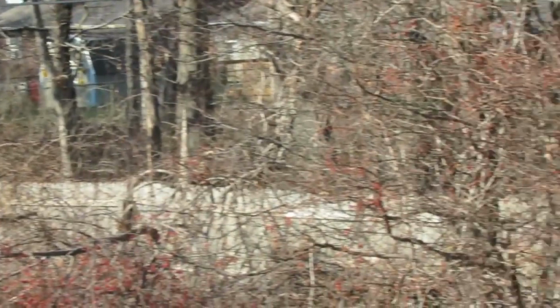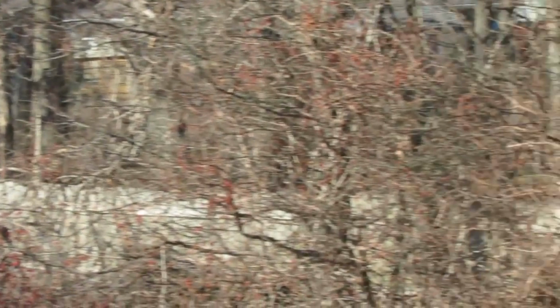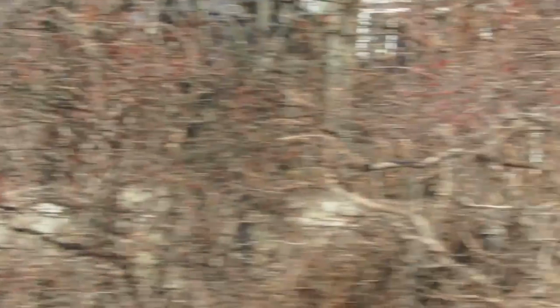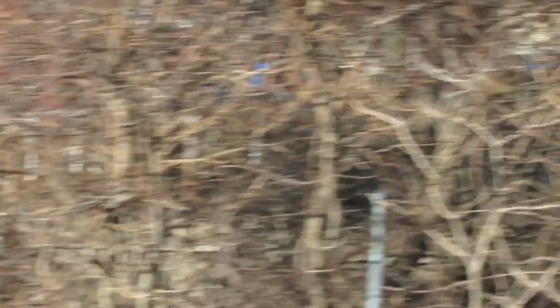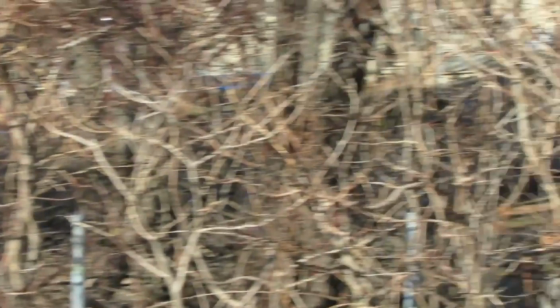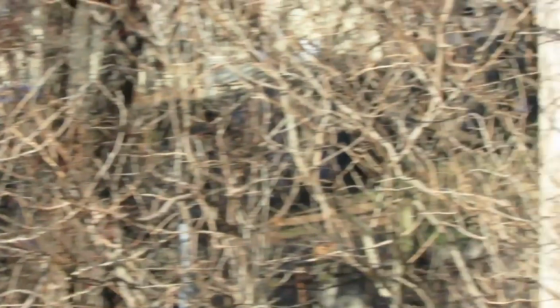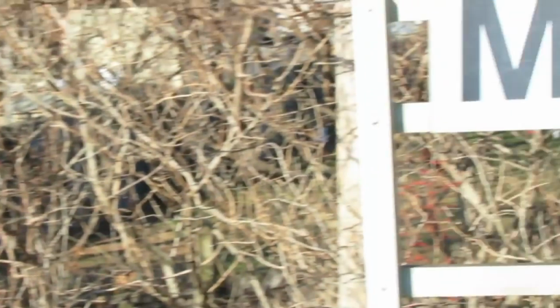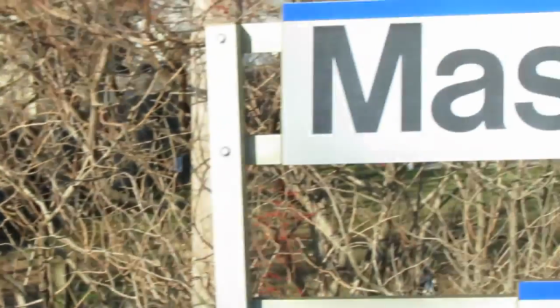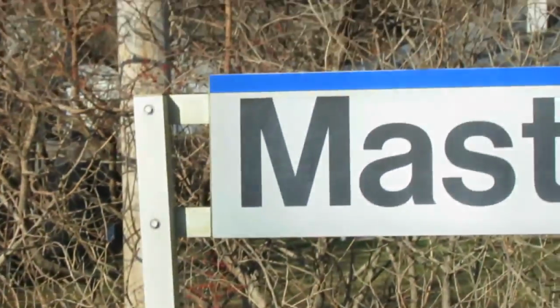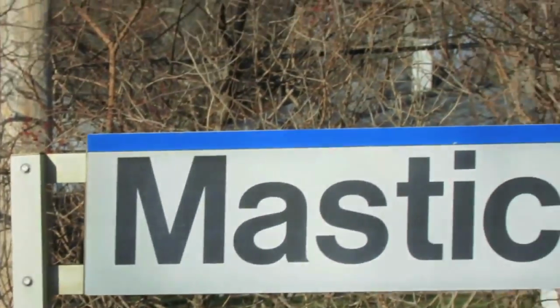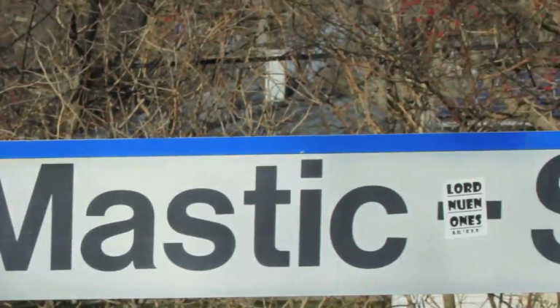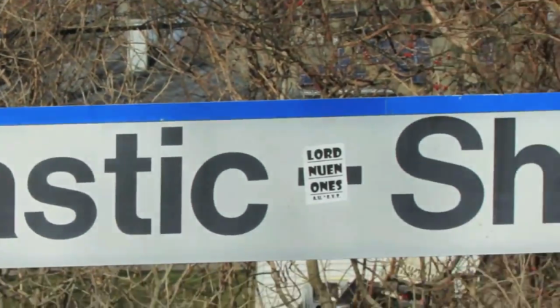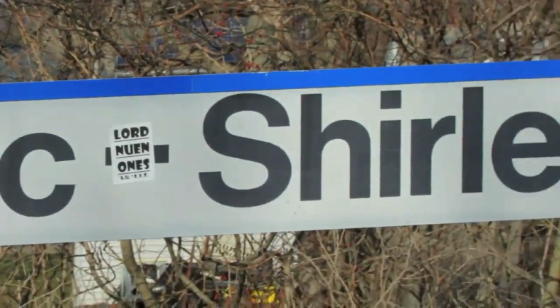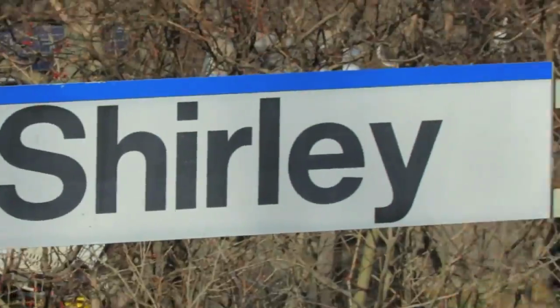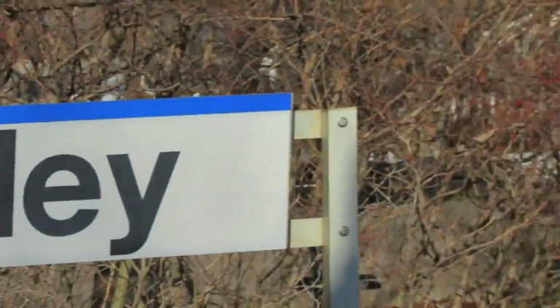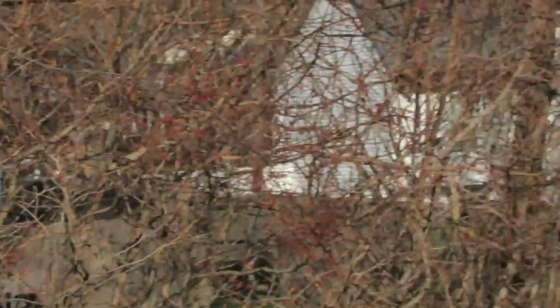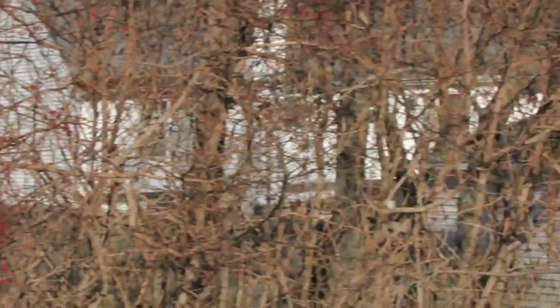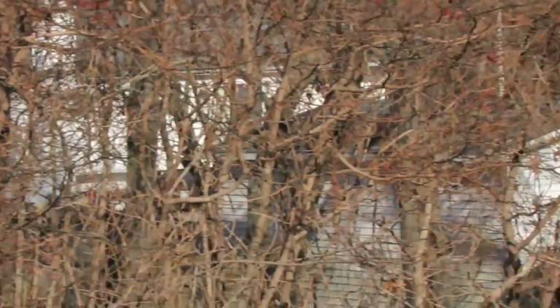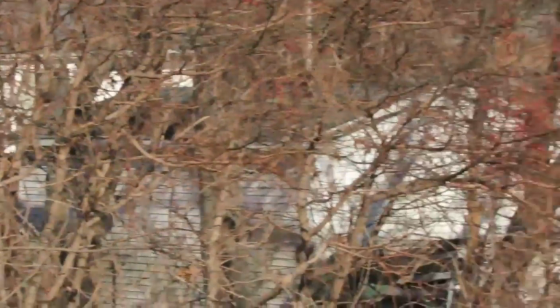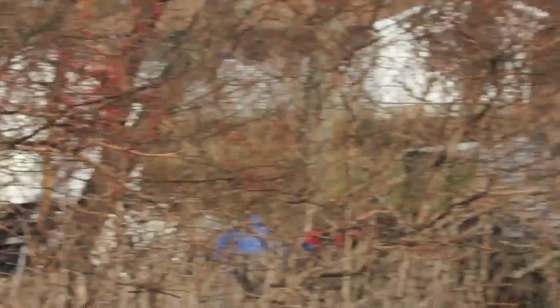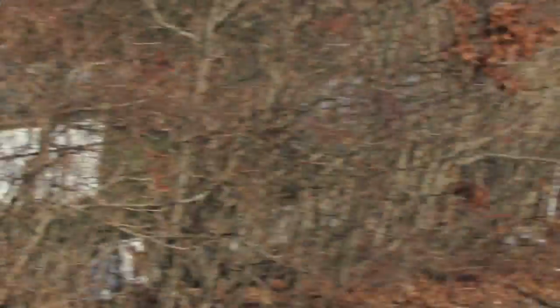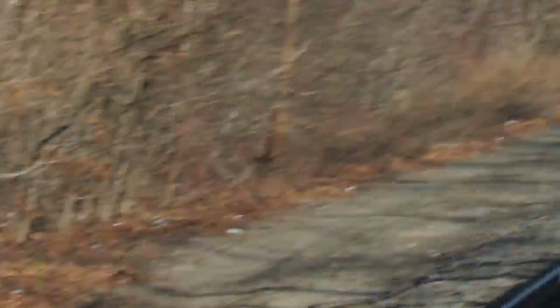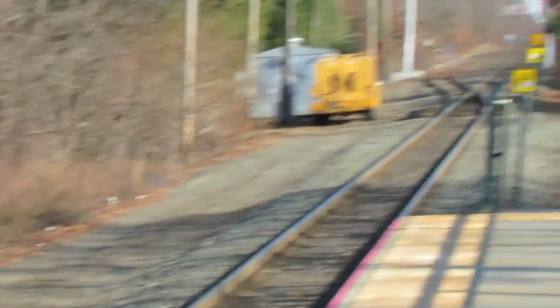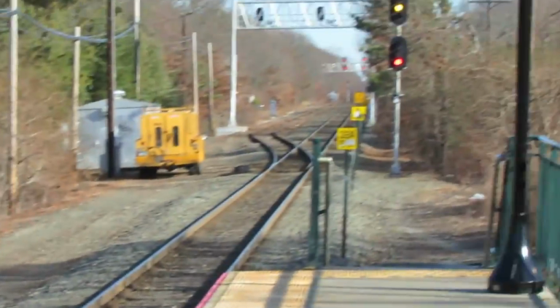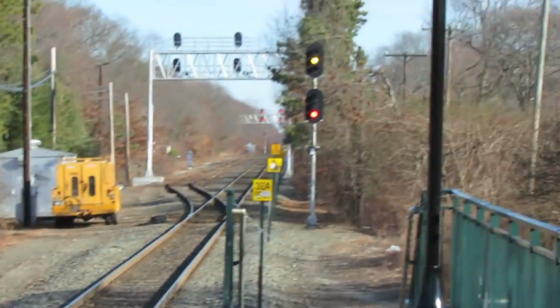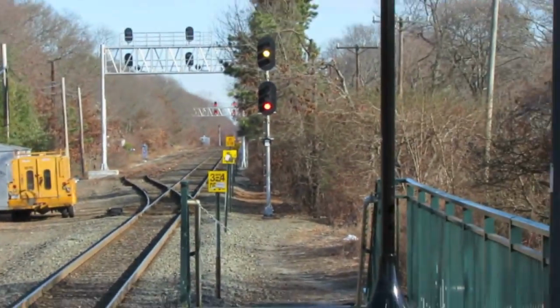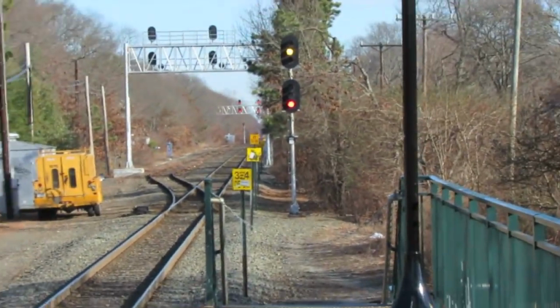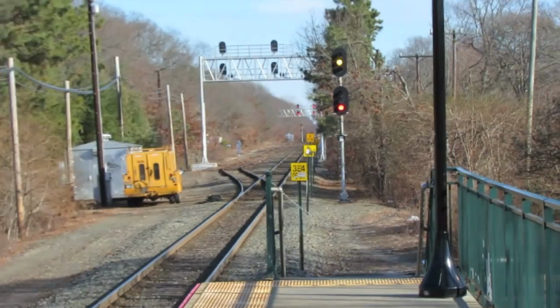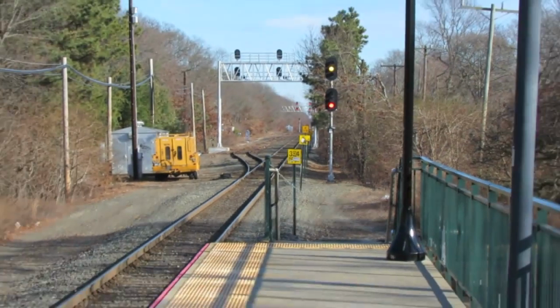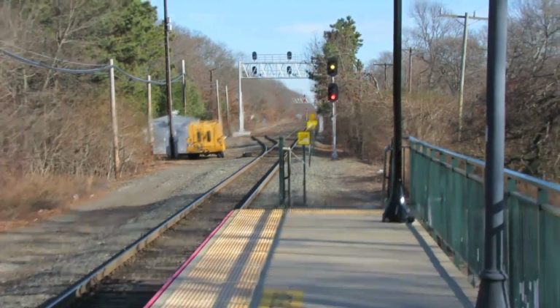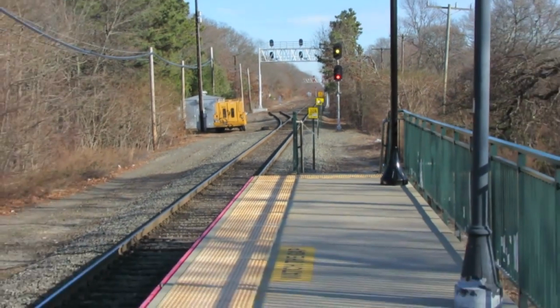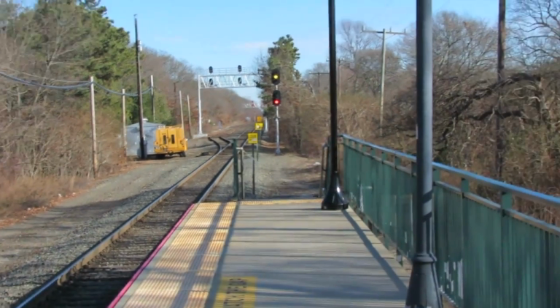I will now pan to the east to see if there's any sign yet of the westbound train. Okay, I can pick up the headlights of the approaching westbound cab car.